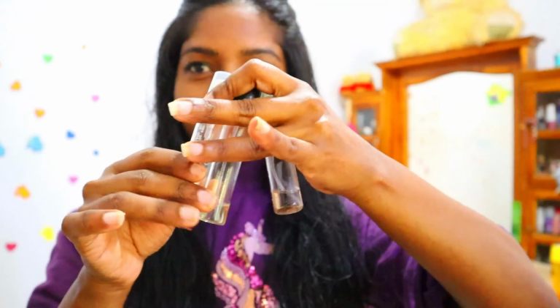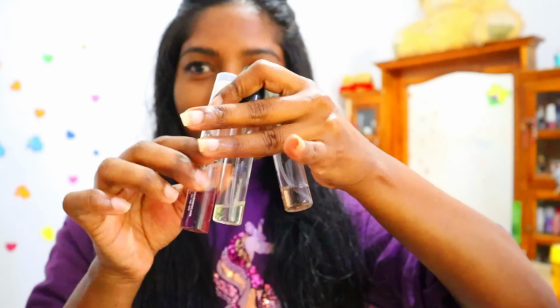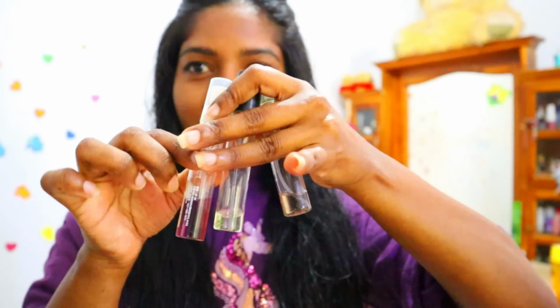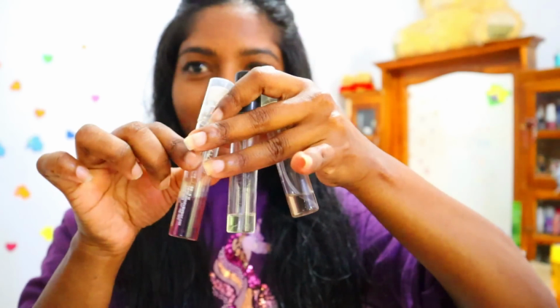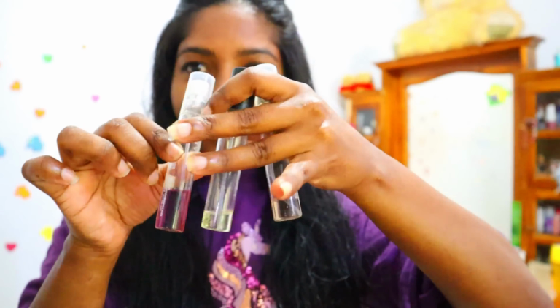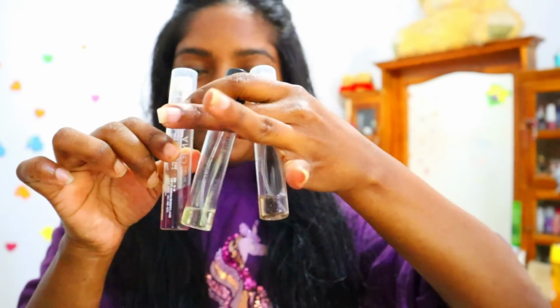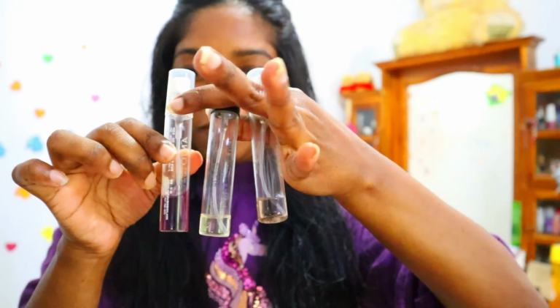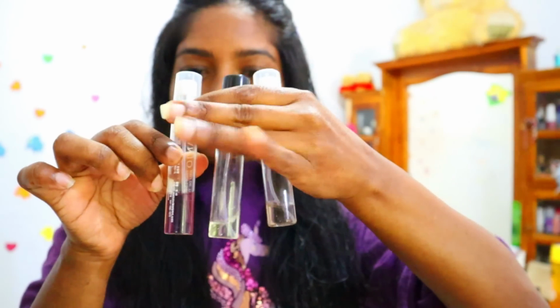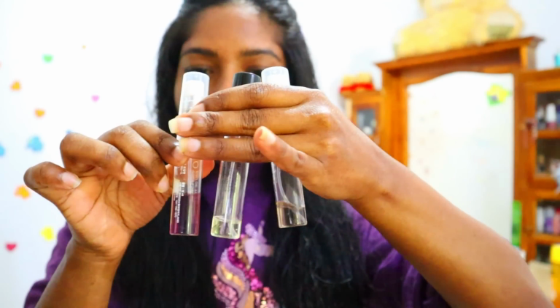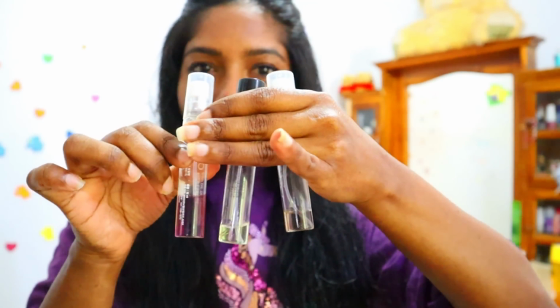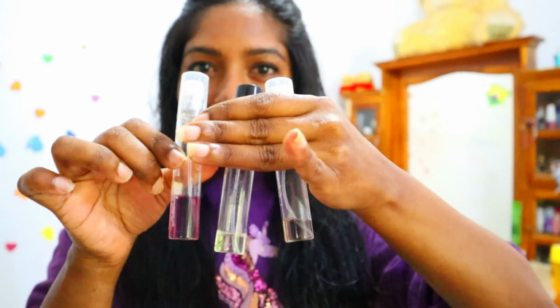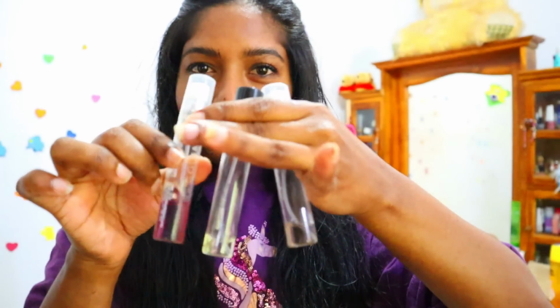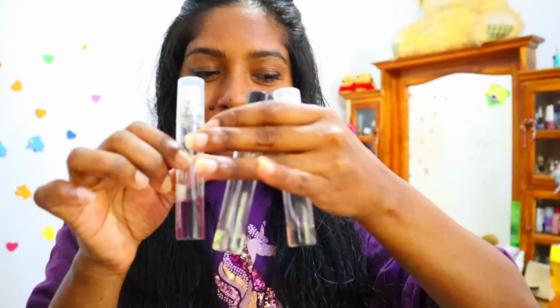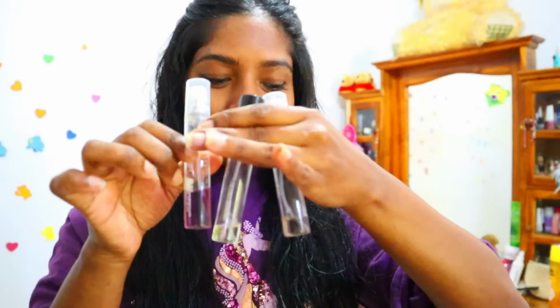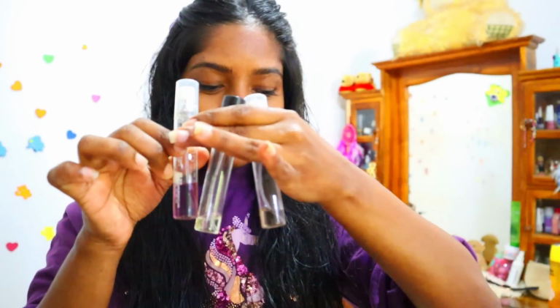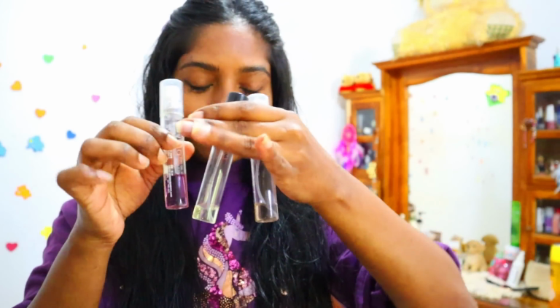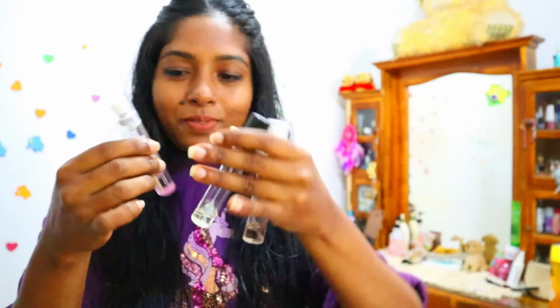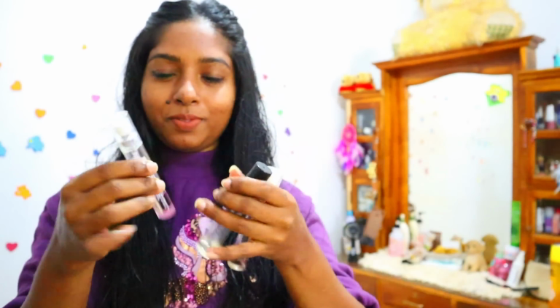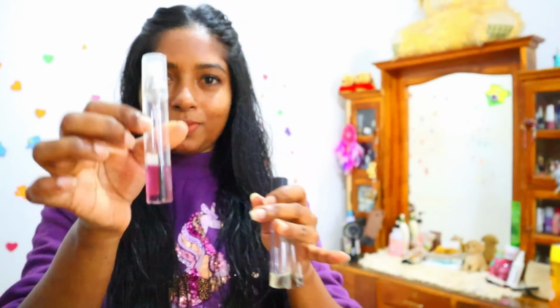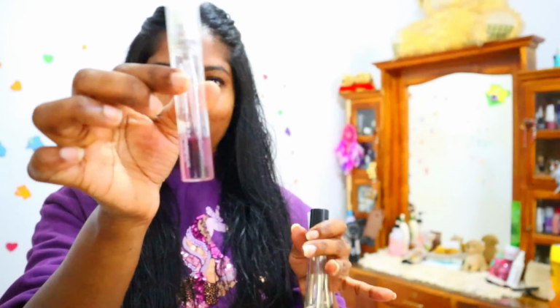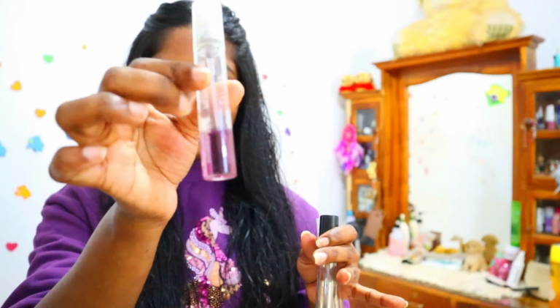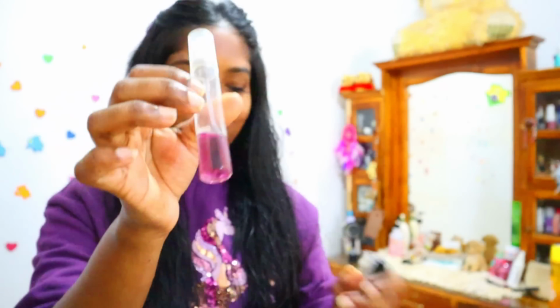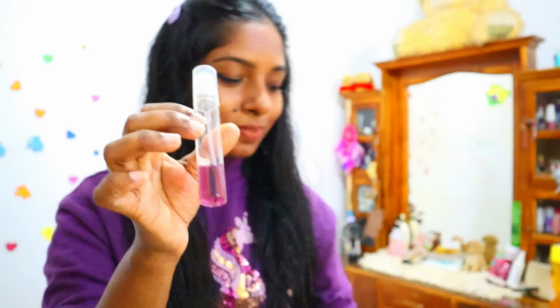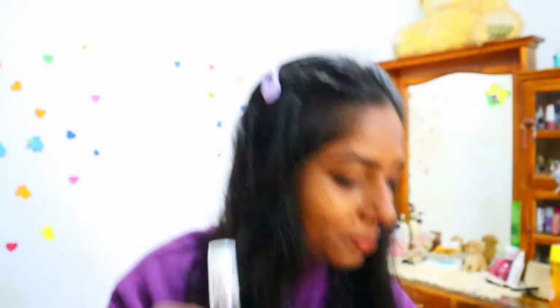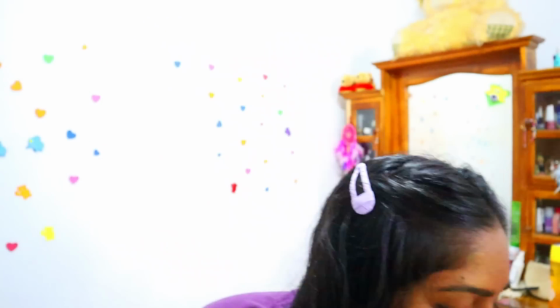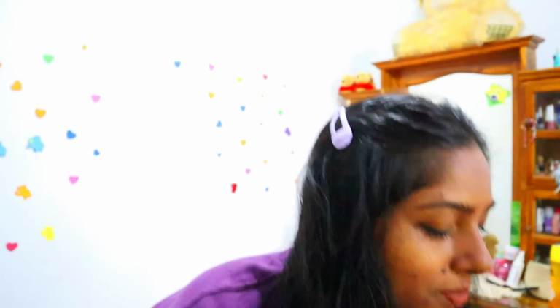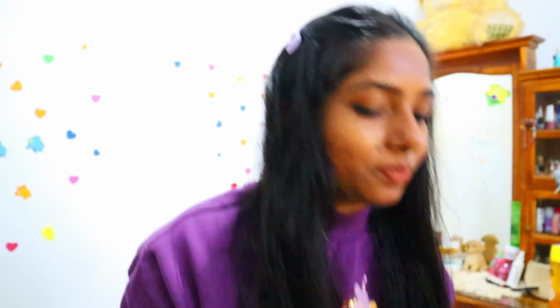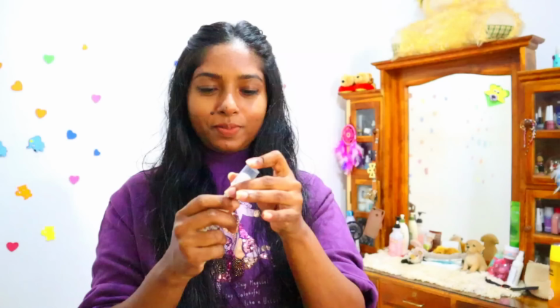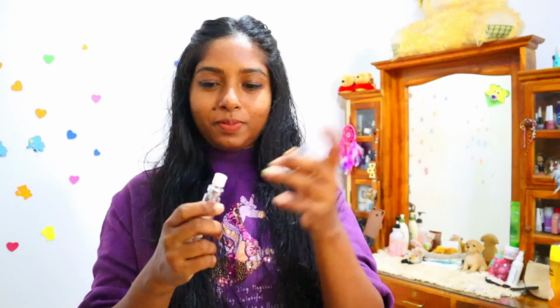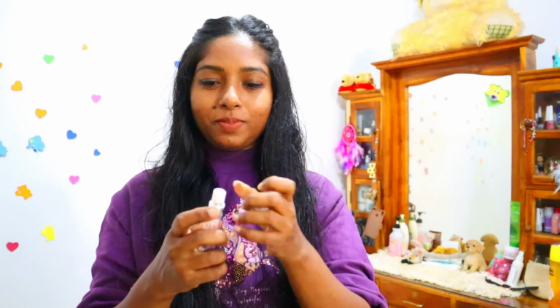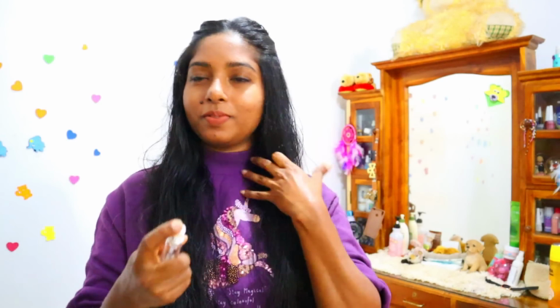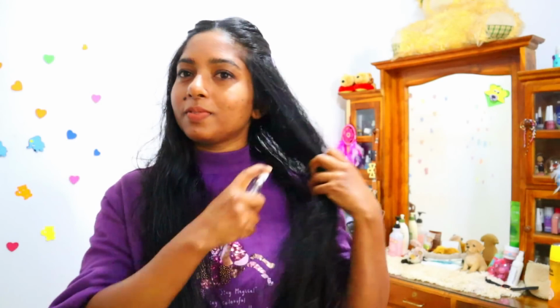Today I'm scented with this lovely cute mini perfume which is from my boyfriend abroad. They're going to finish soon — if you are watching, please send me more, darling!